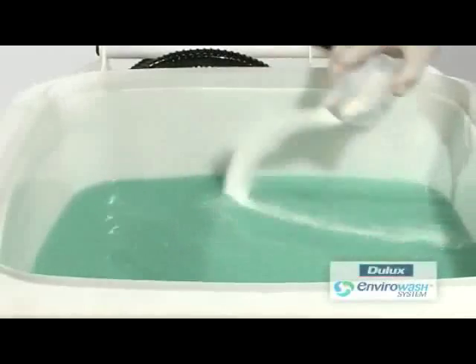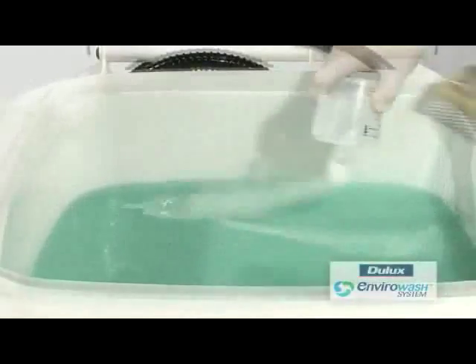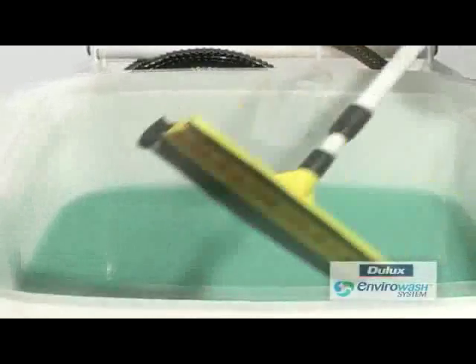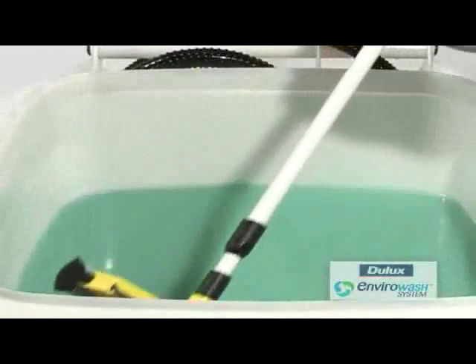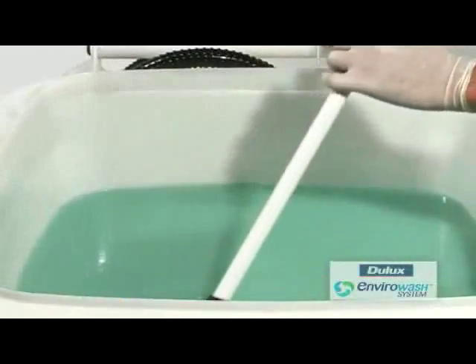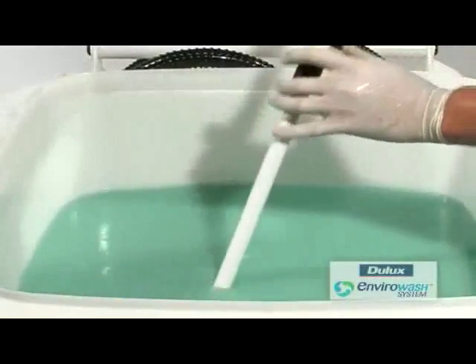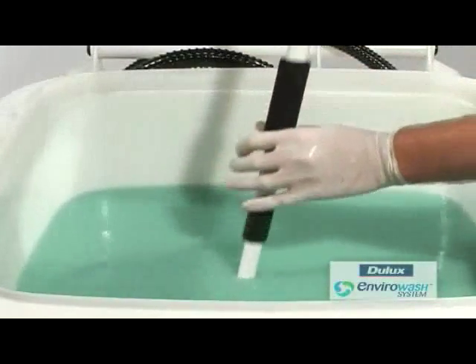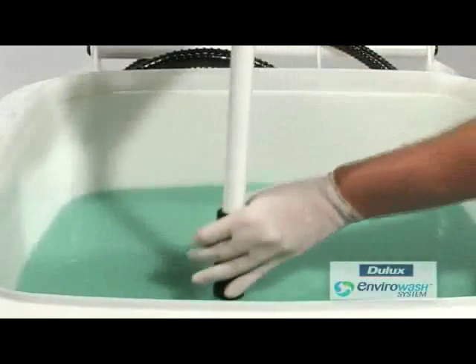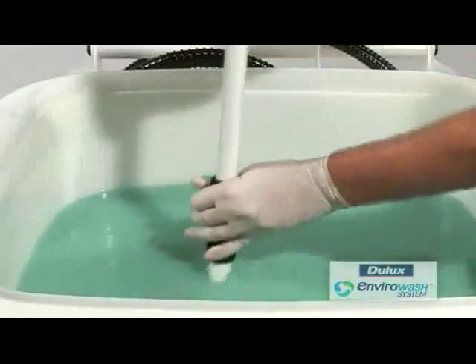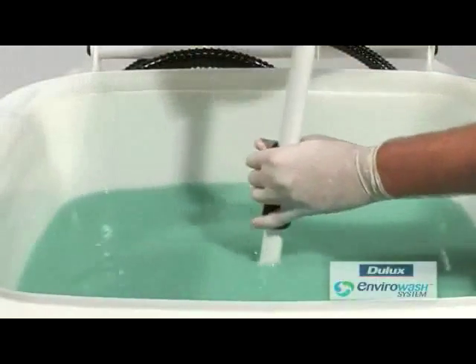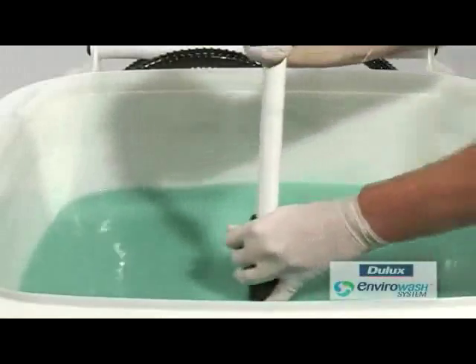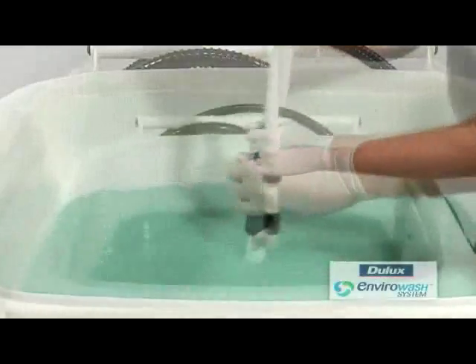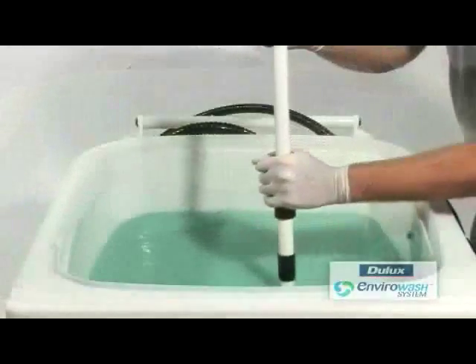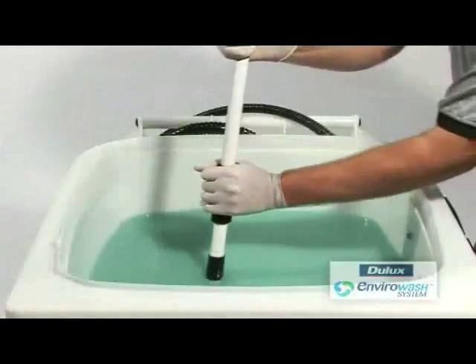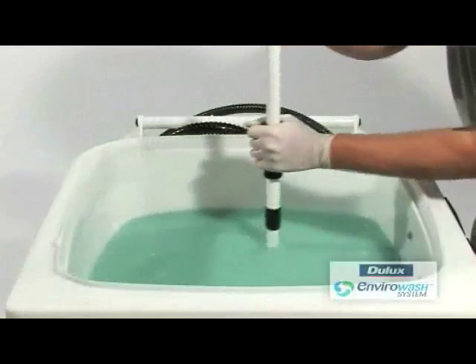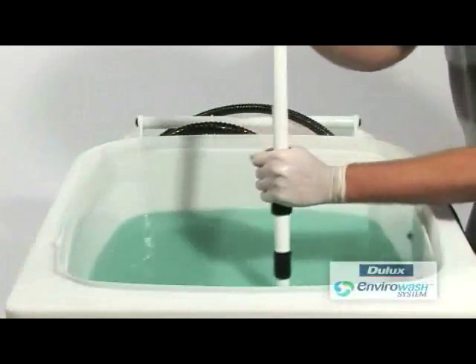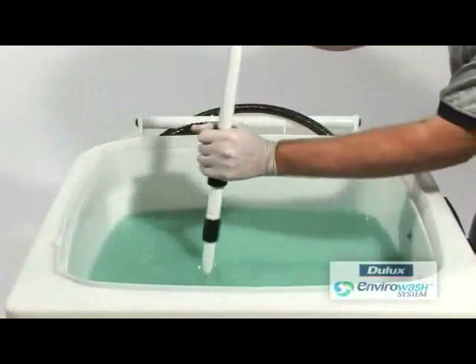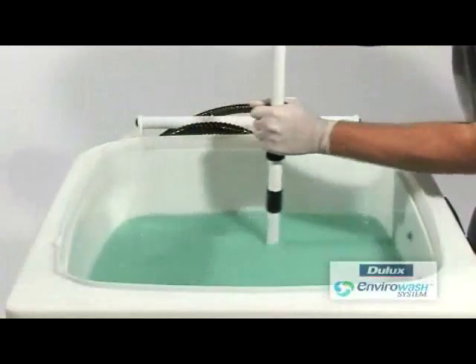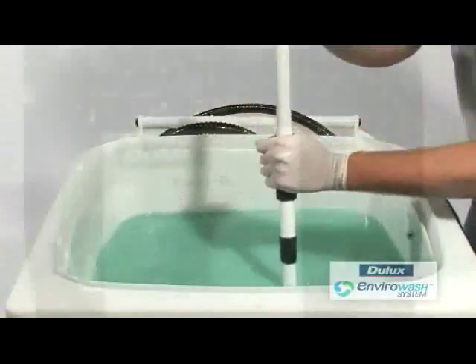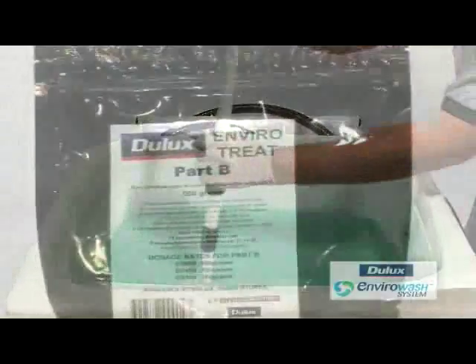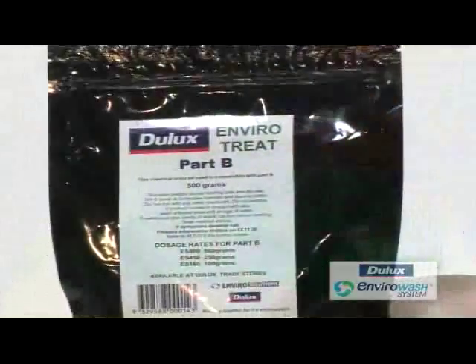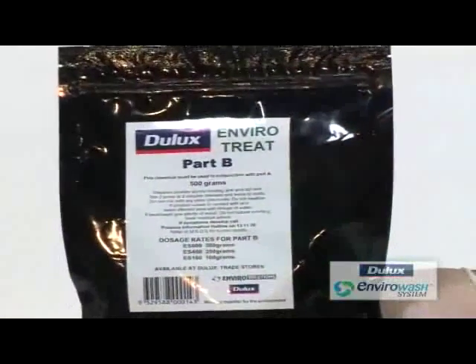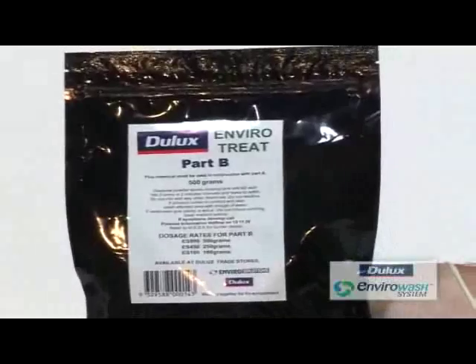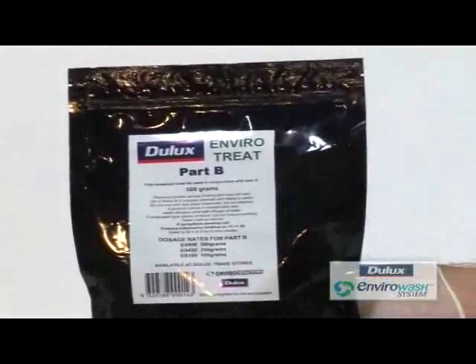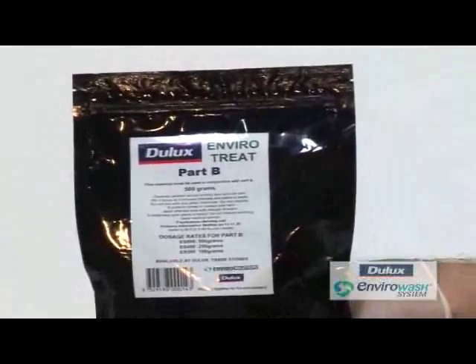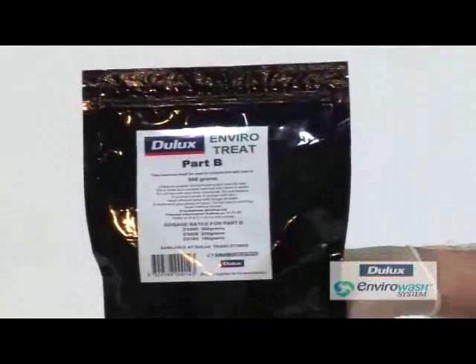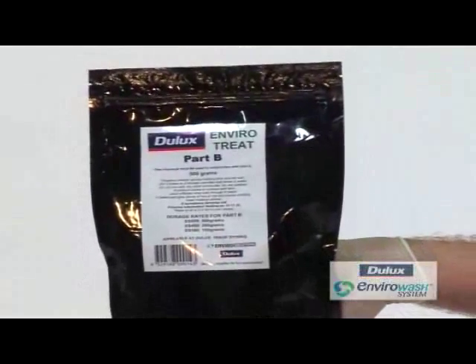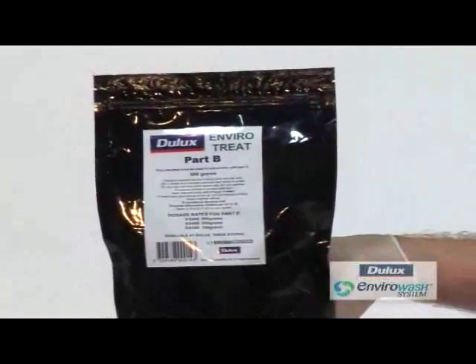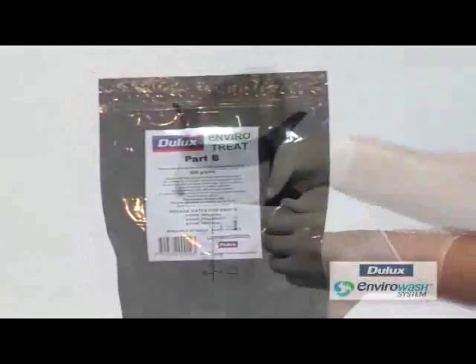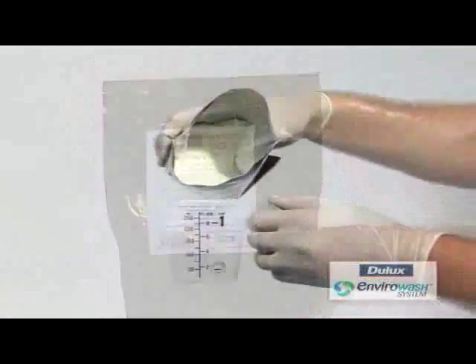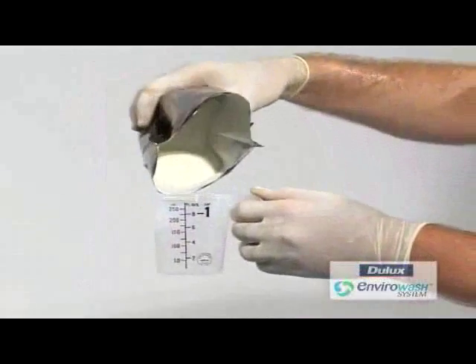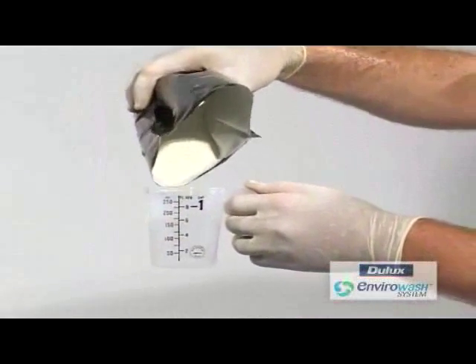Then stir. Add part B. Again, refer to the chemical label for the quantity required for your system.